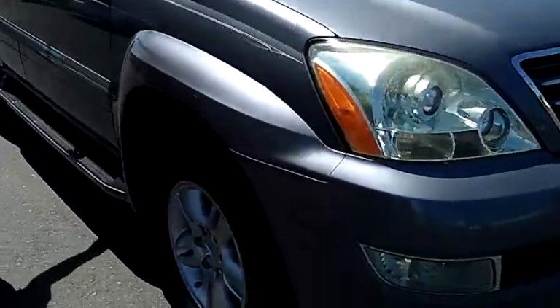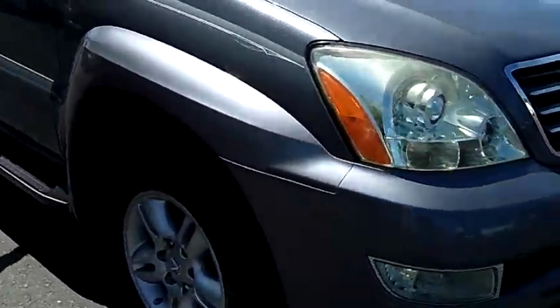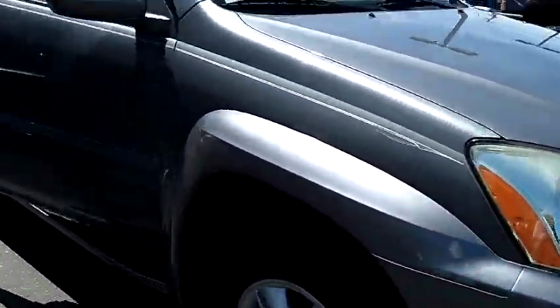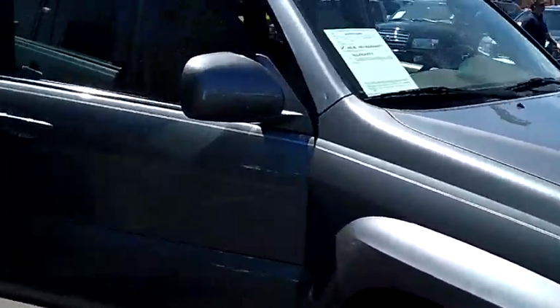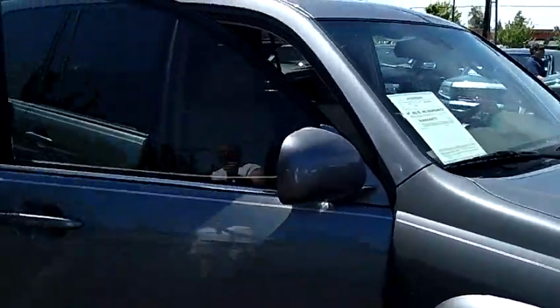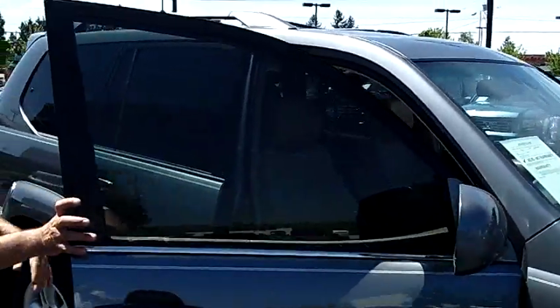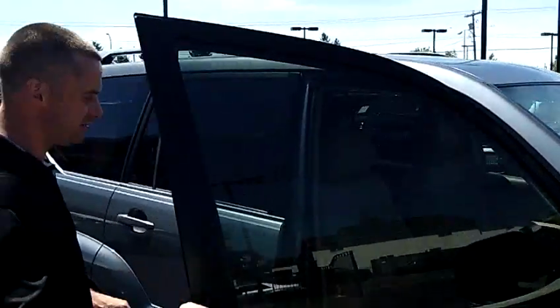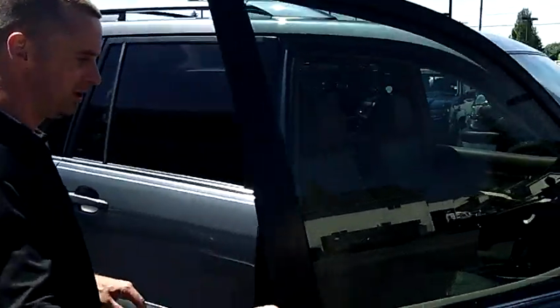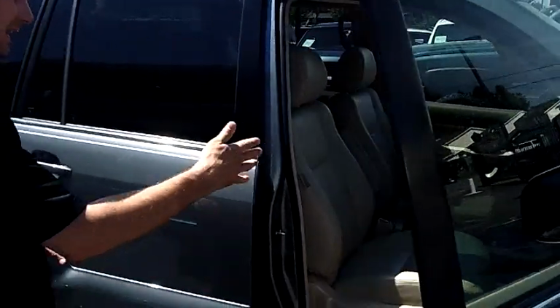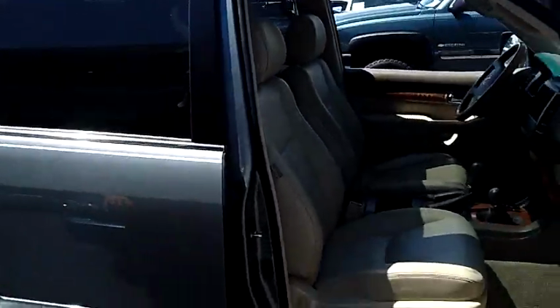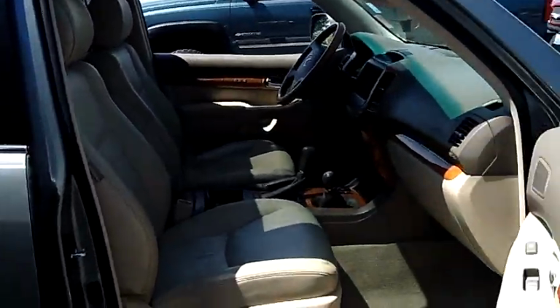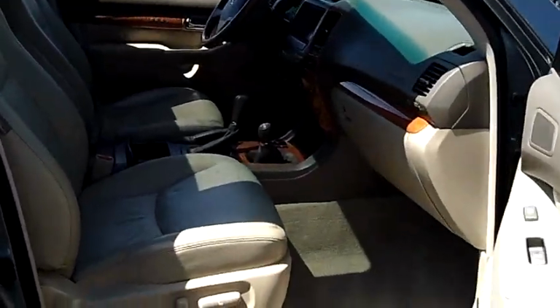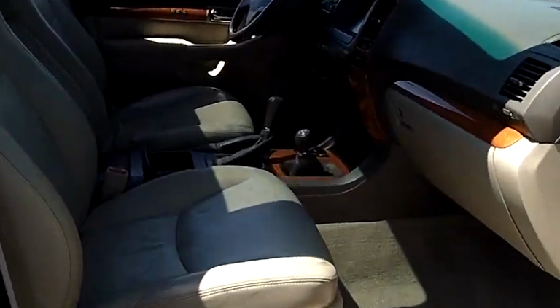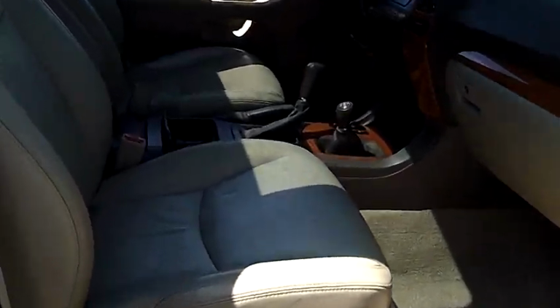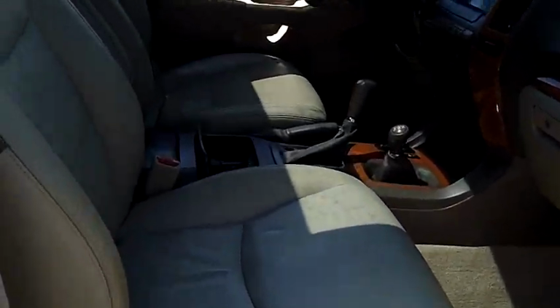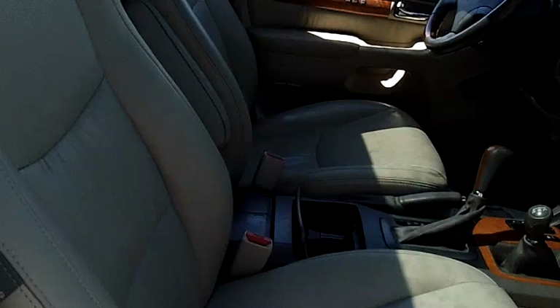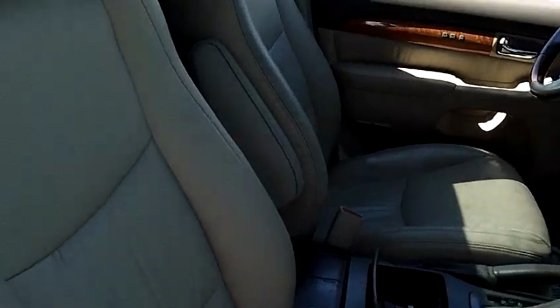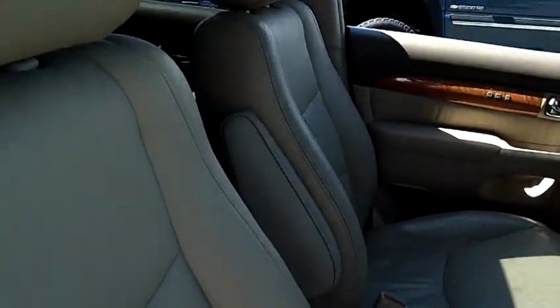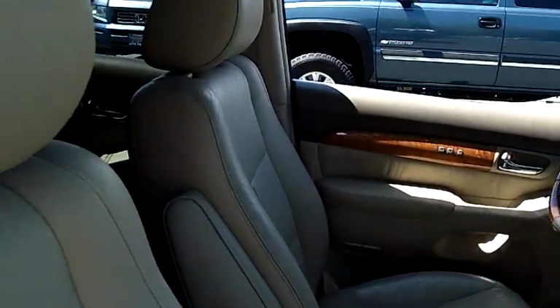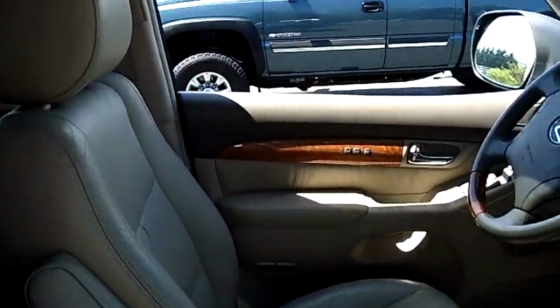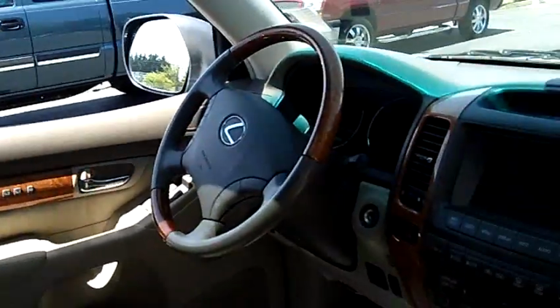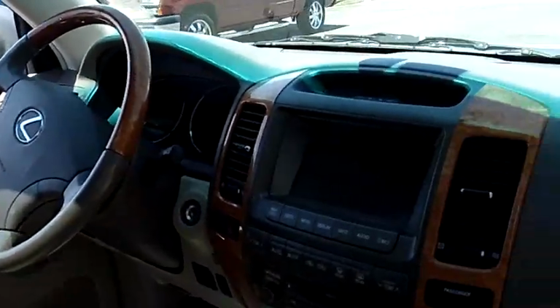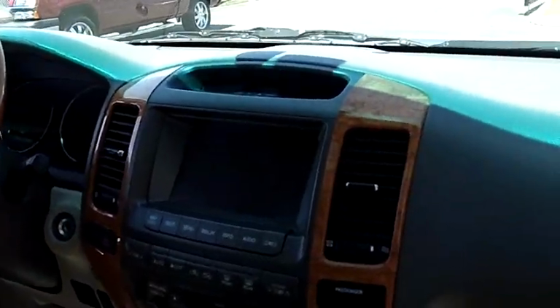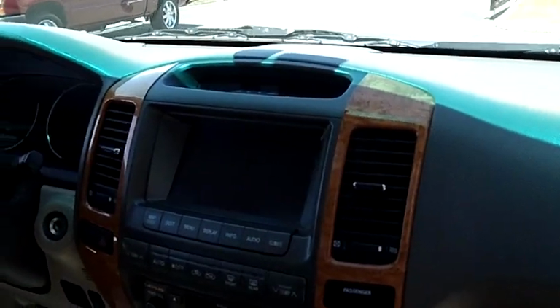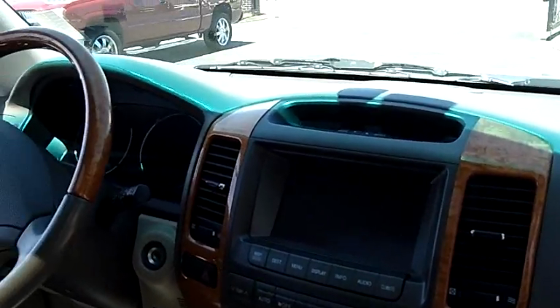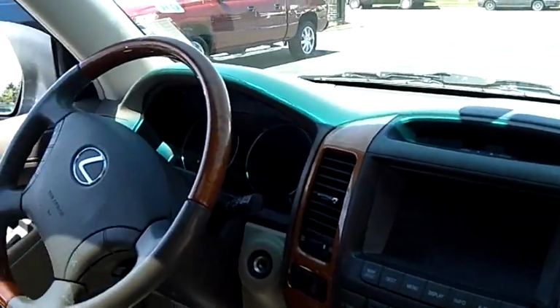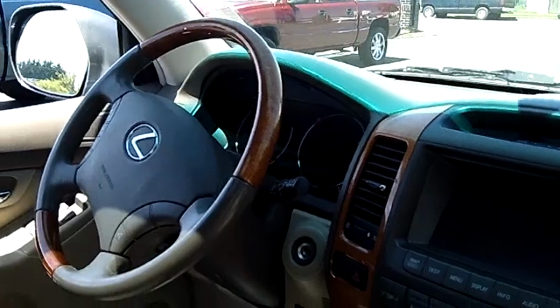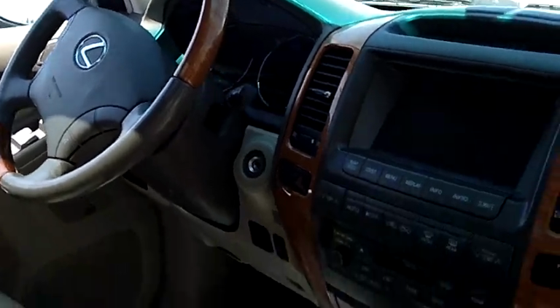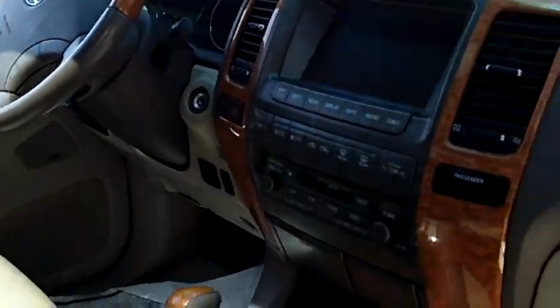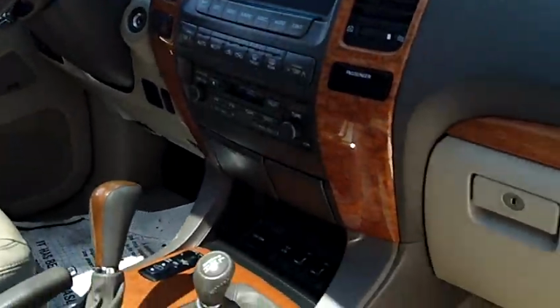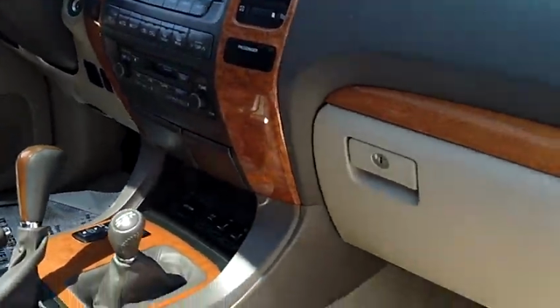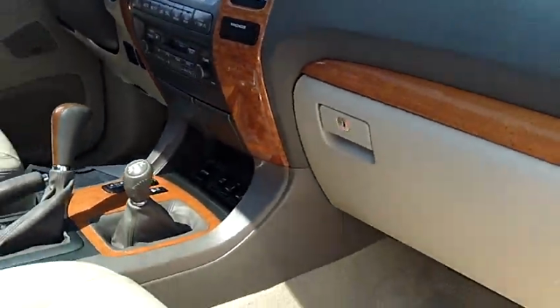It is fully equipped and comes with every option available. I'd like you to notice the quality of the interior — the leather is in immaculate condition. It also comes equipped with the factory navigation system as well as the upgraded Mark Levinson audio system.